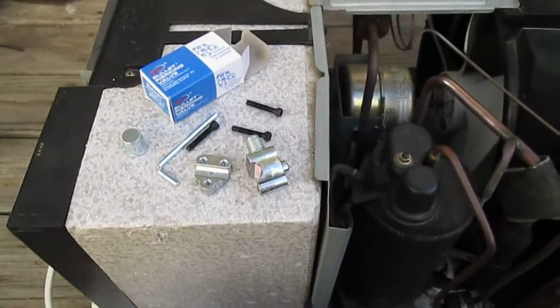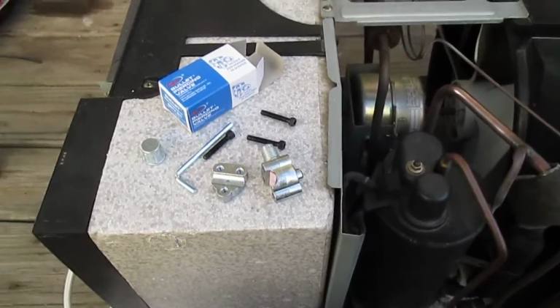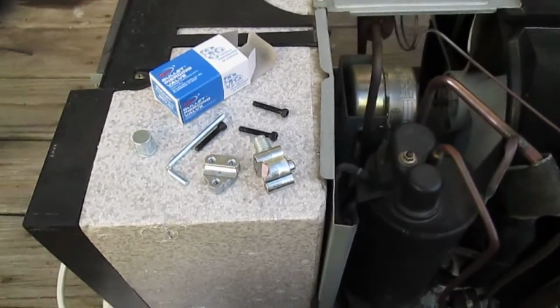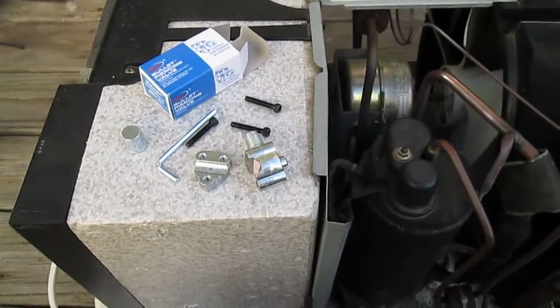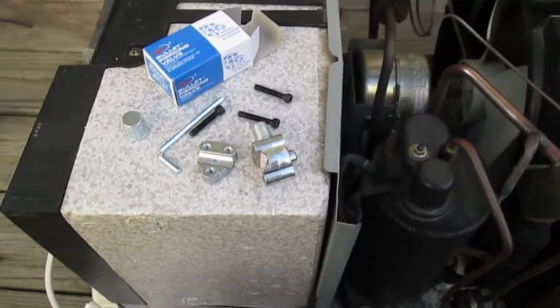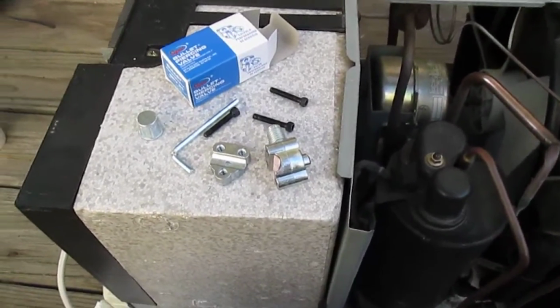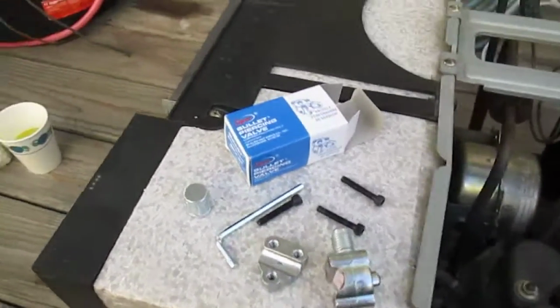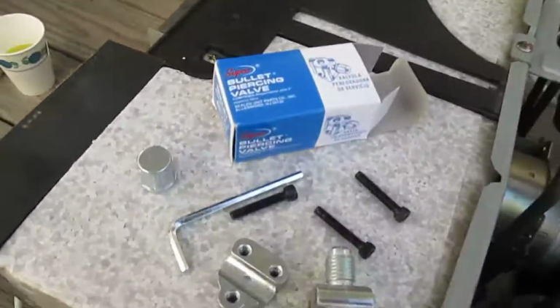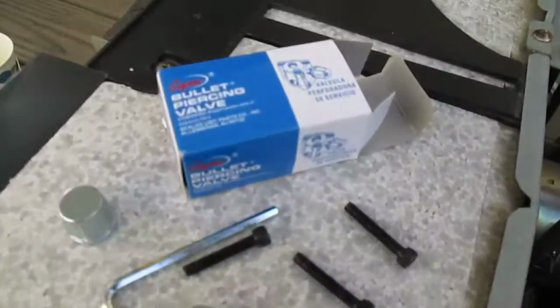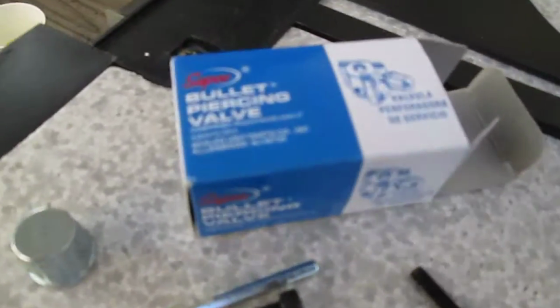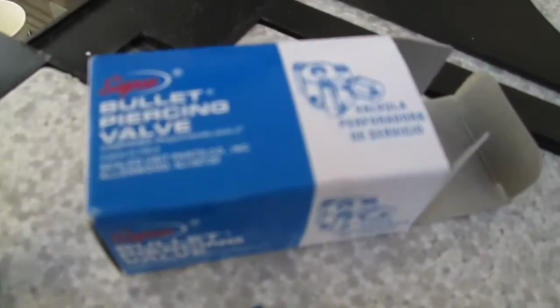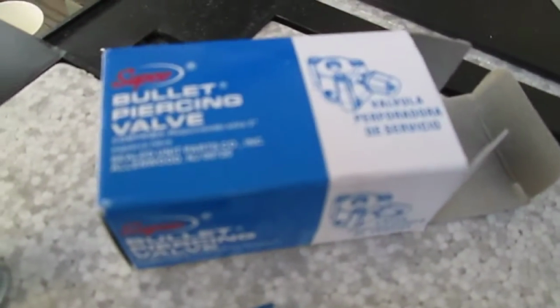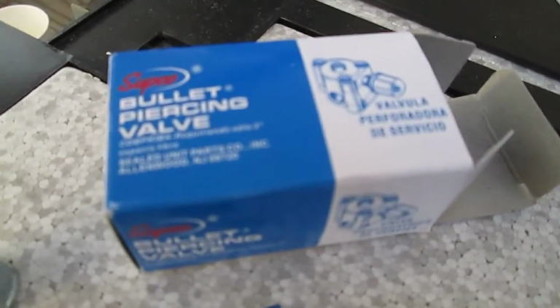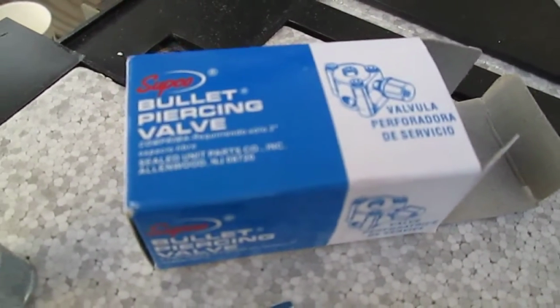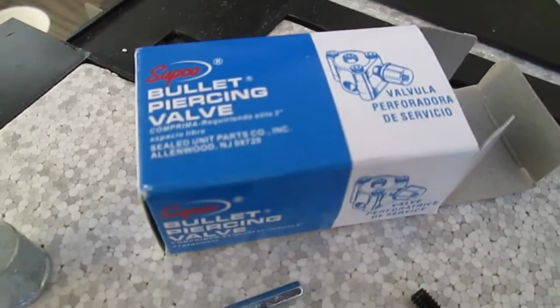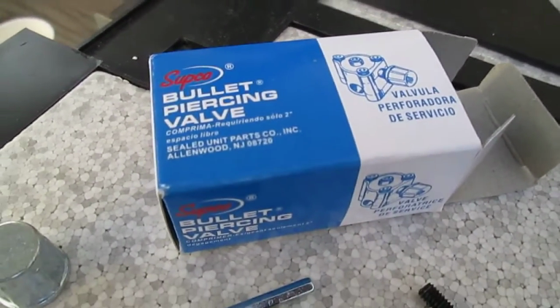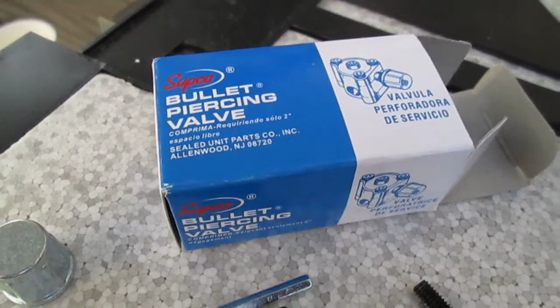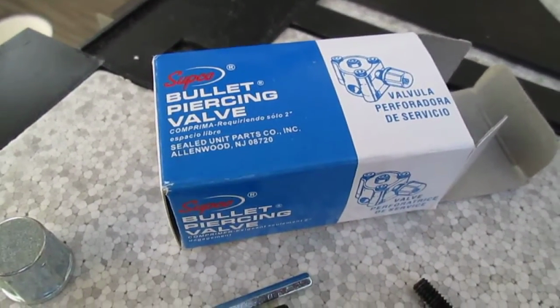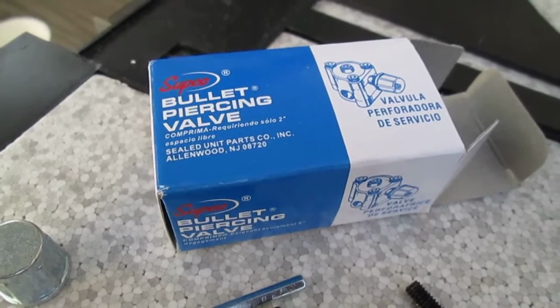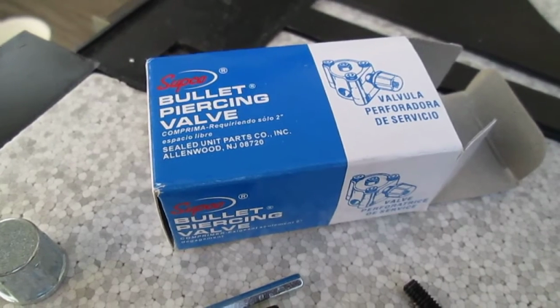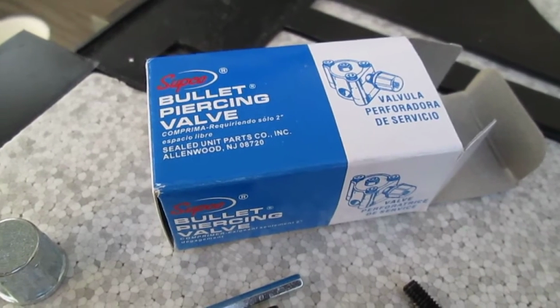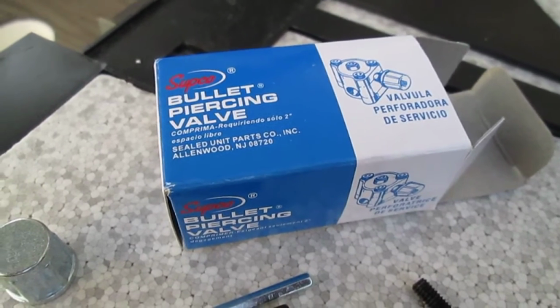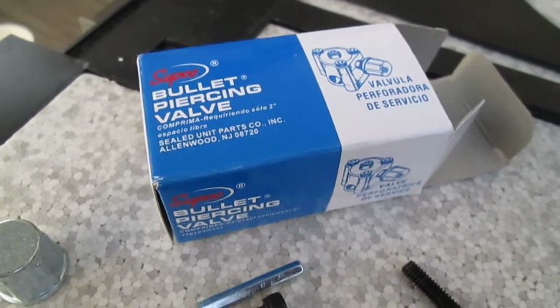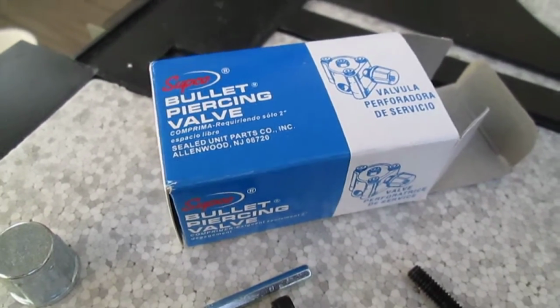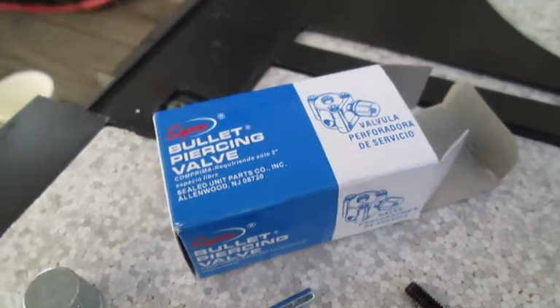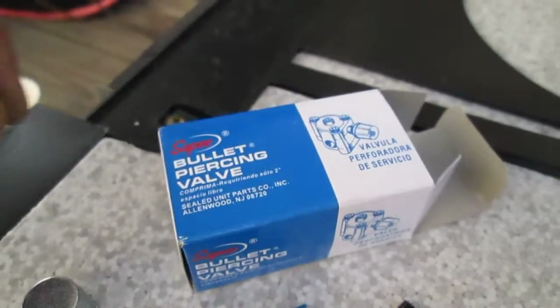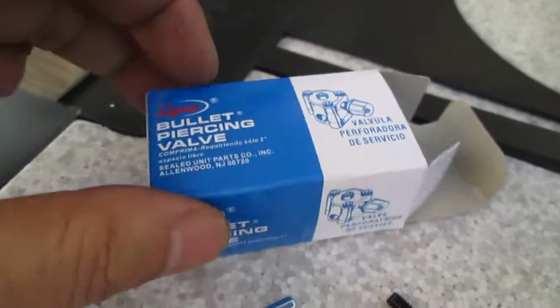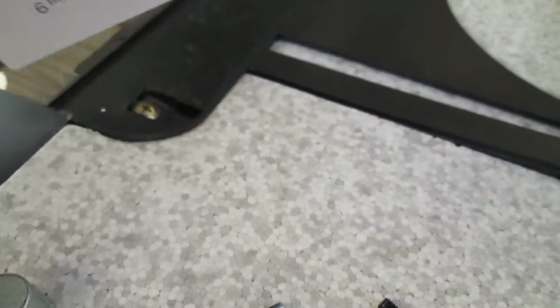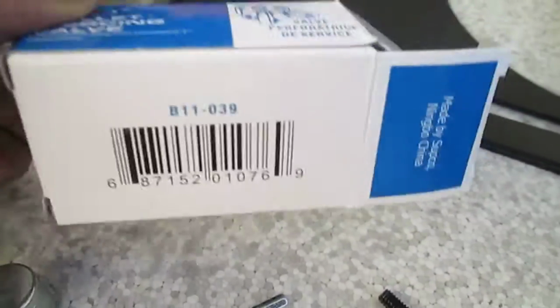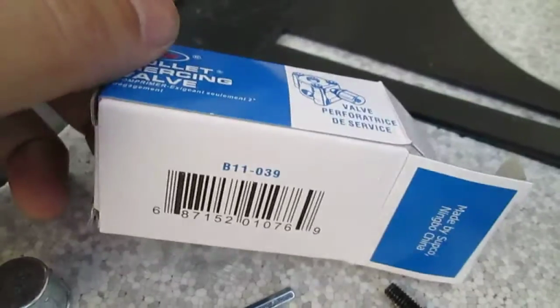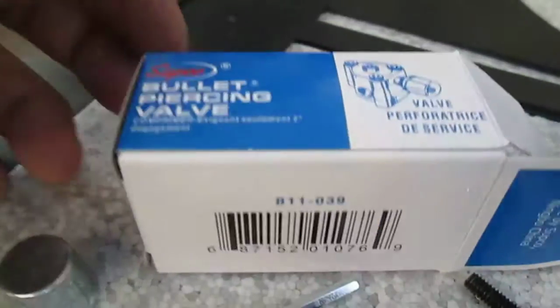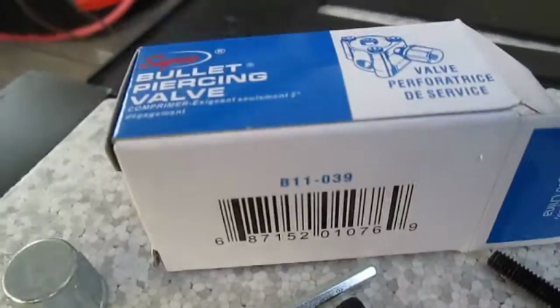Okay, you got that? Now, I bought this little valve, and I will put a link for the part number — or I'm gonna put it as the UPC — and you all can see them.